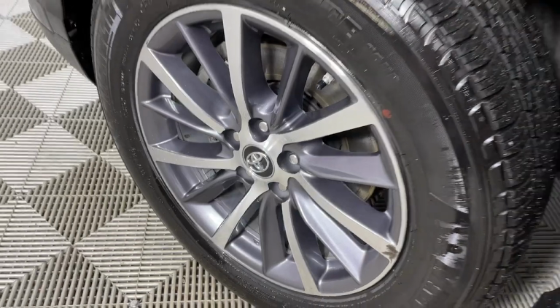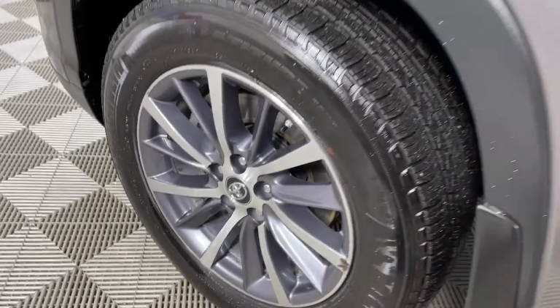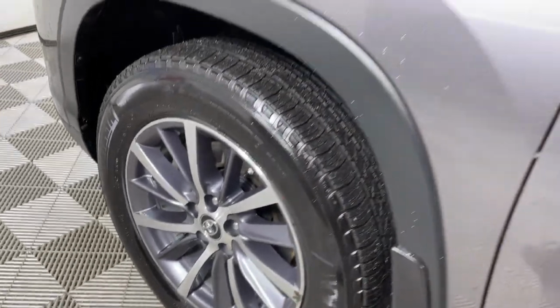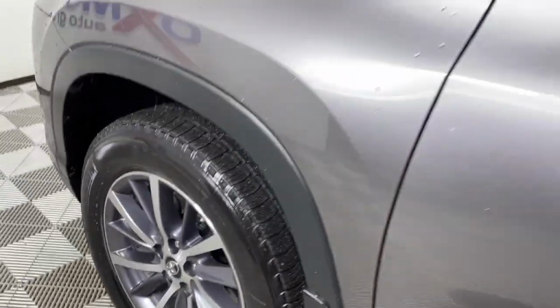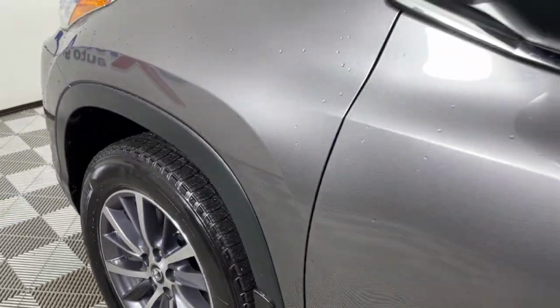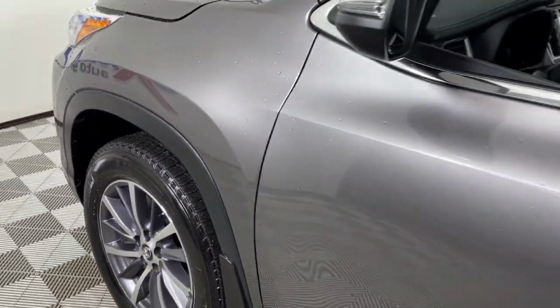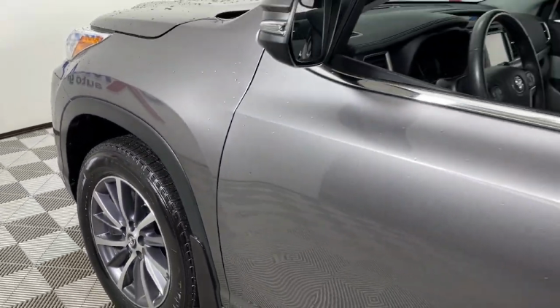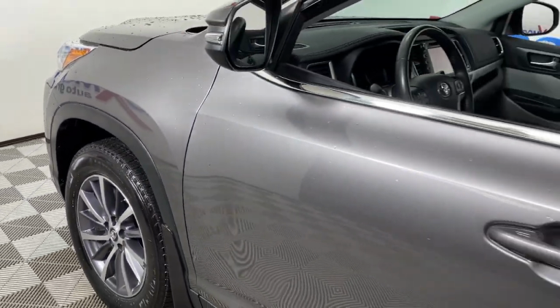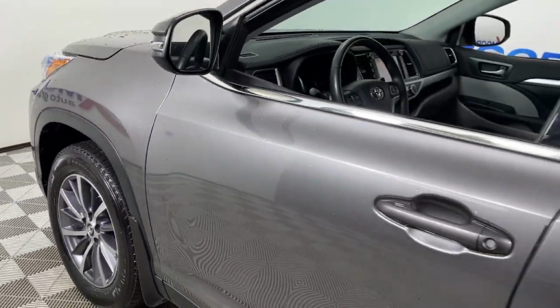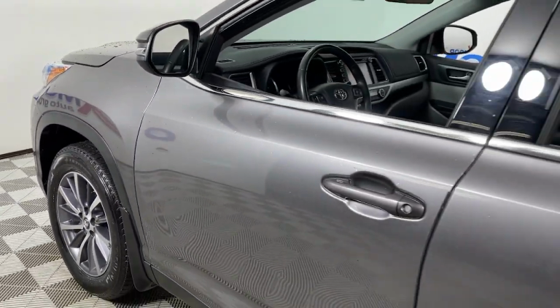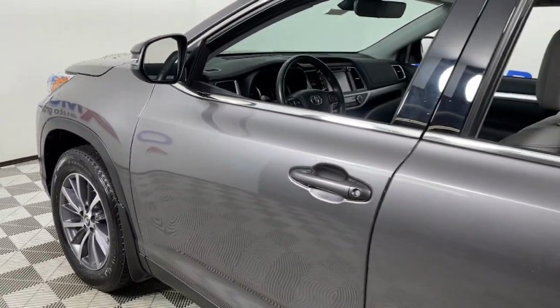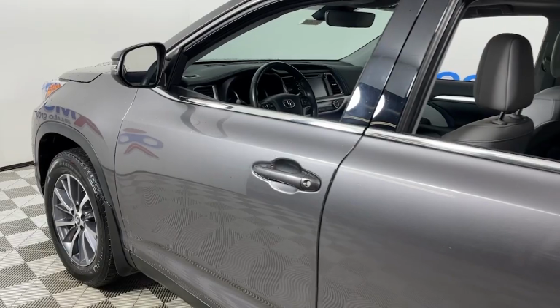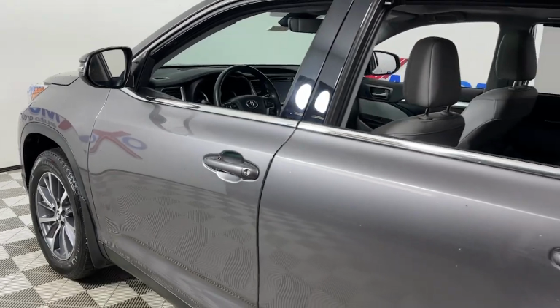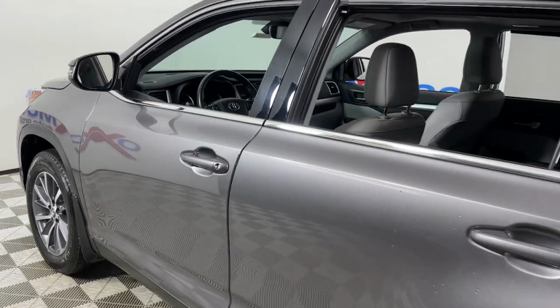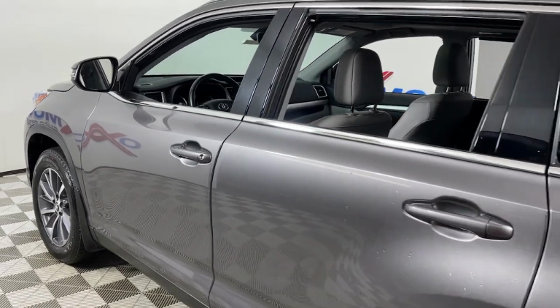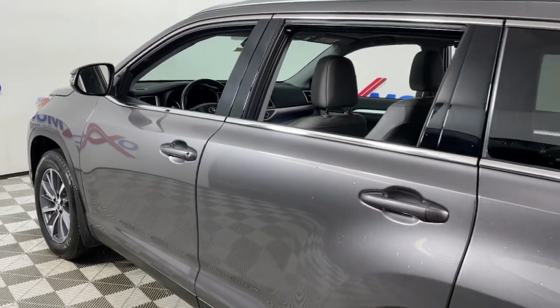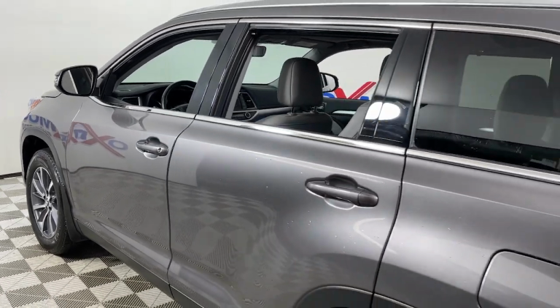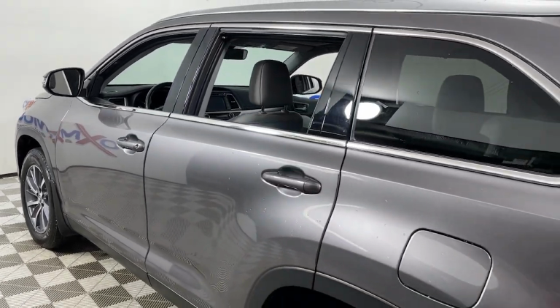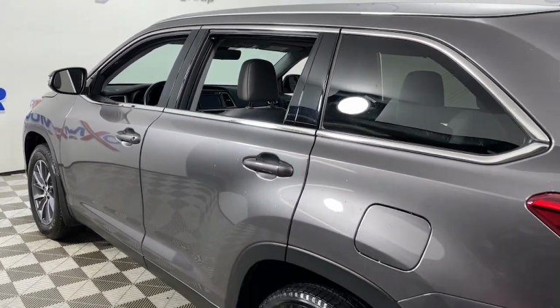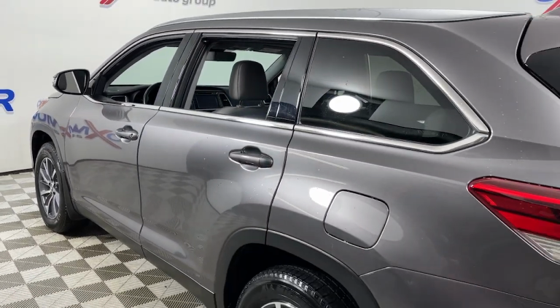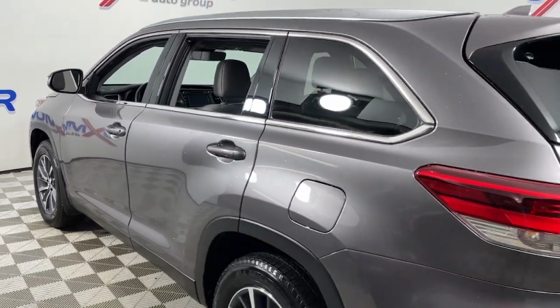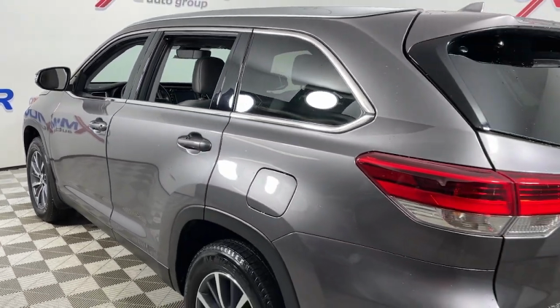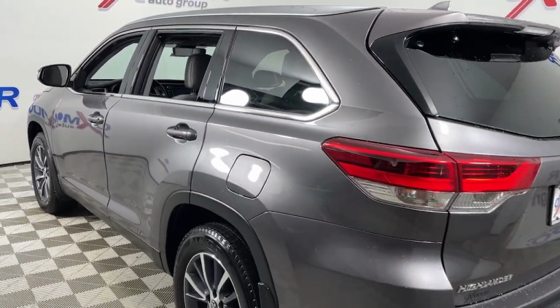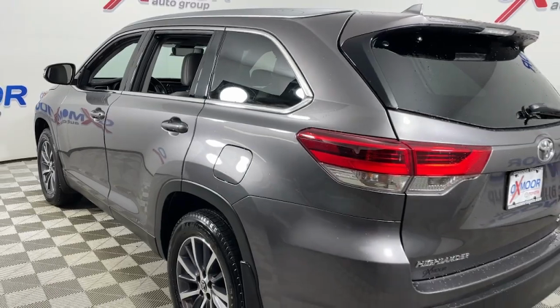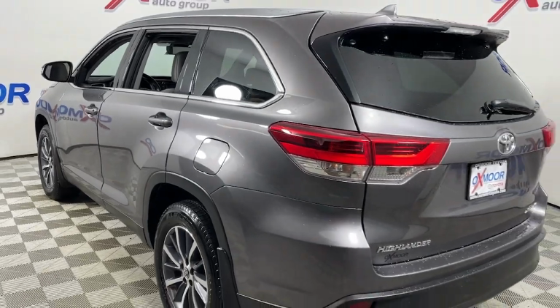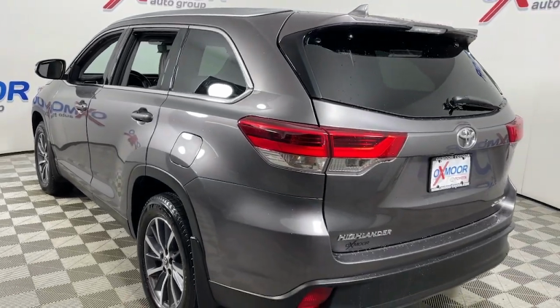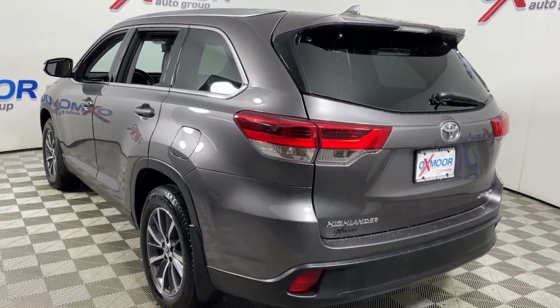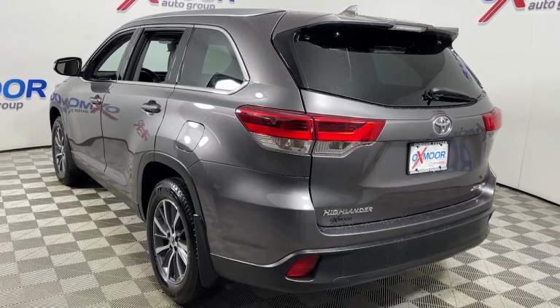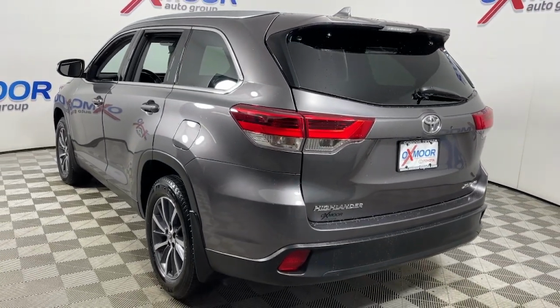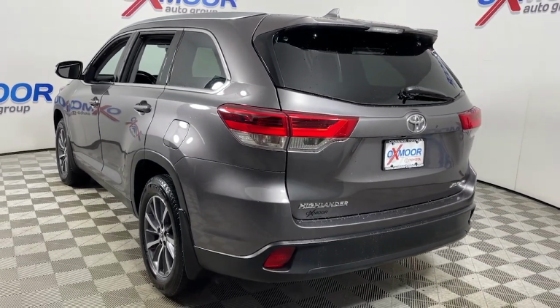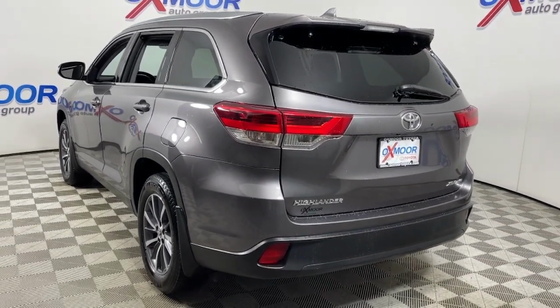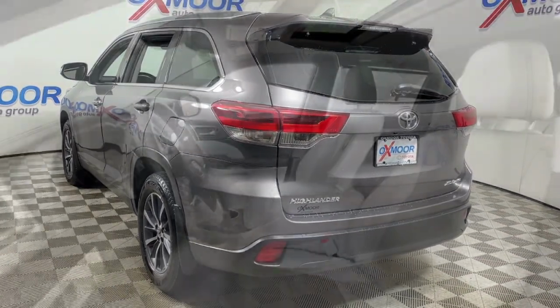You'll have love at first sight with the 2019 Toyota Highlander. This vehicle still has fewer than 25,000 miles on the clock, so it won't last long. From daily drives to epic road trips, this Highlander has you covered.